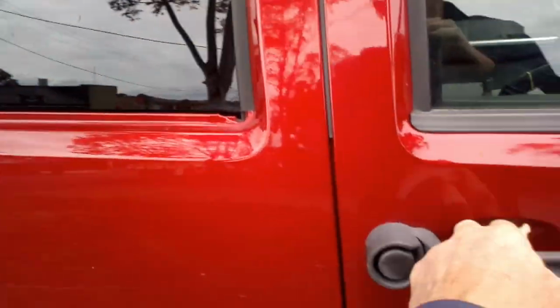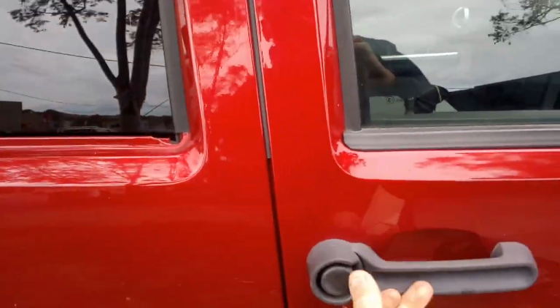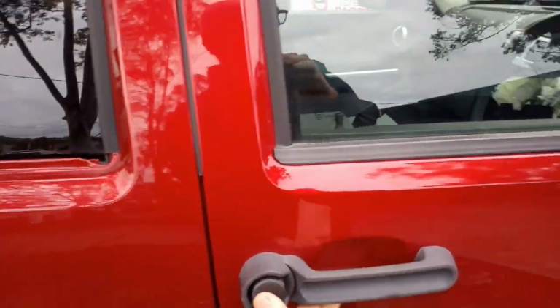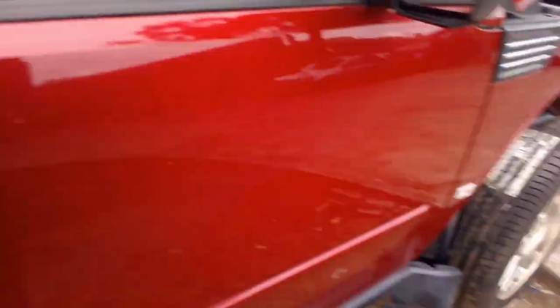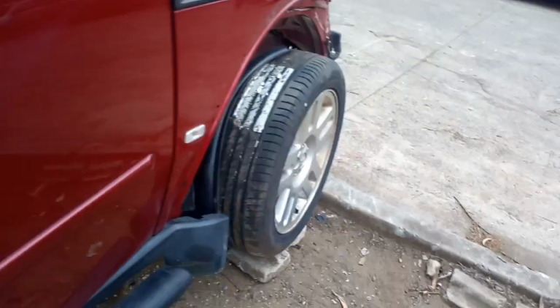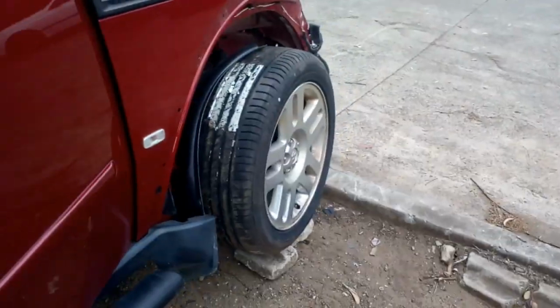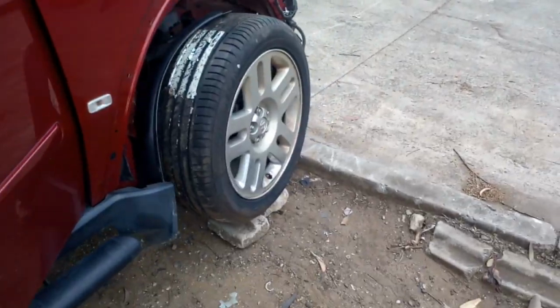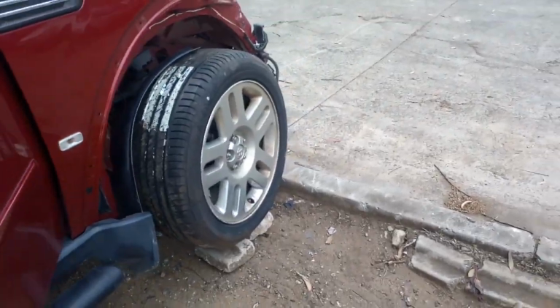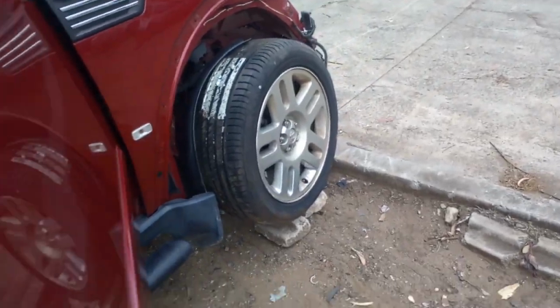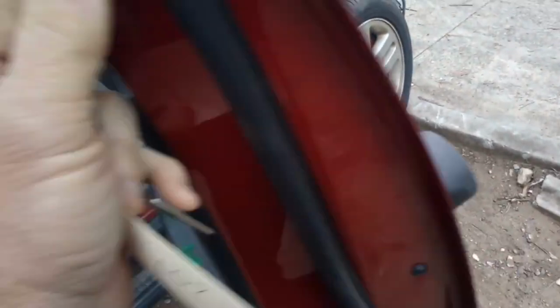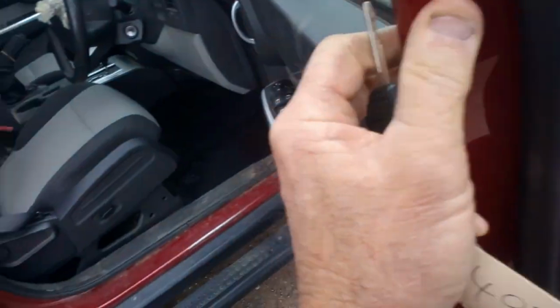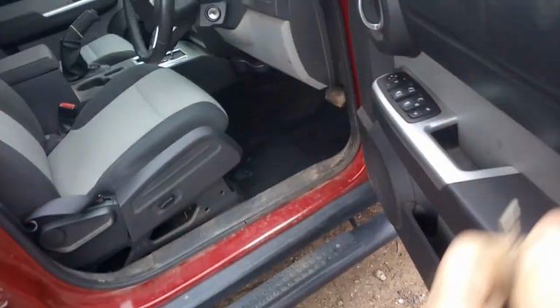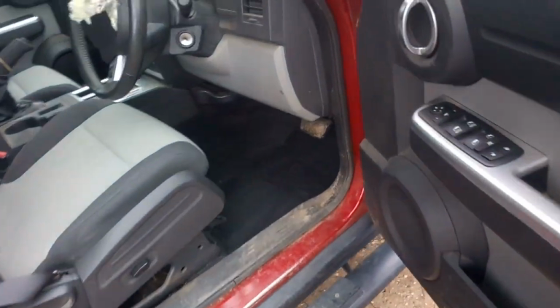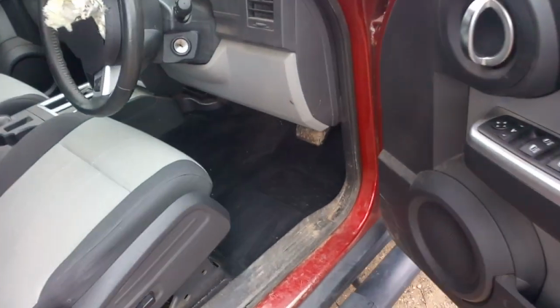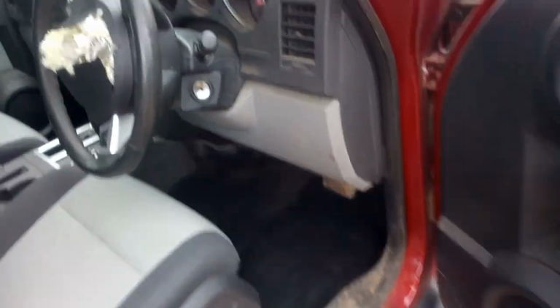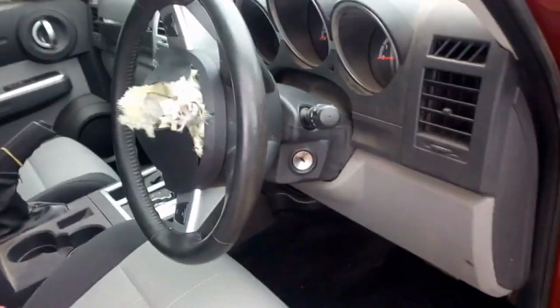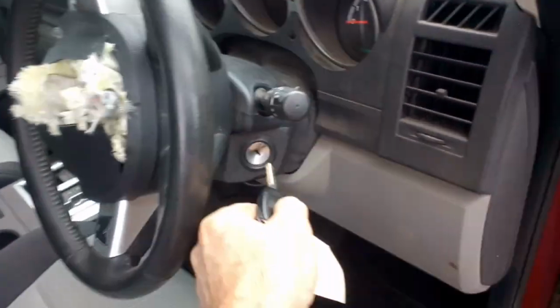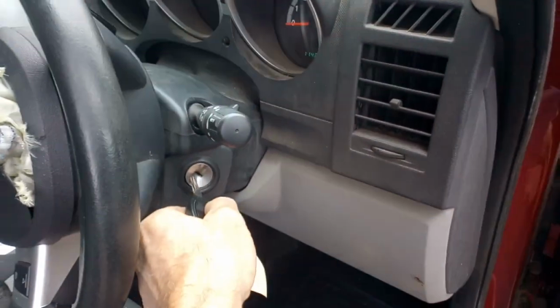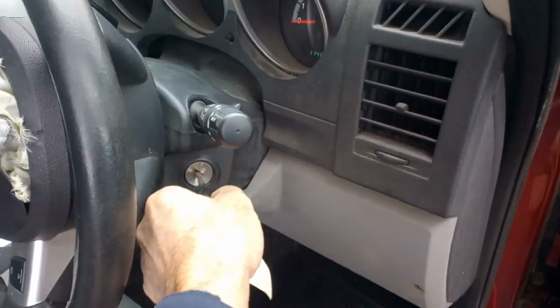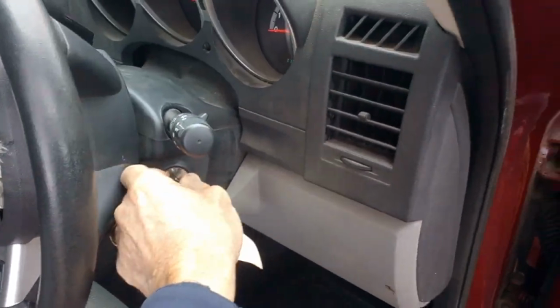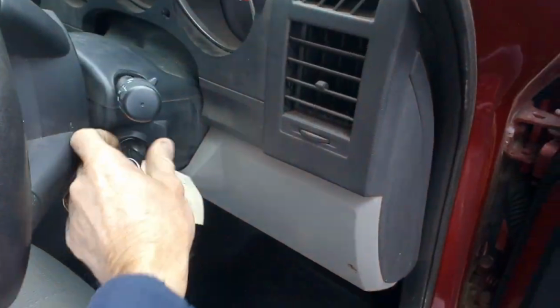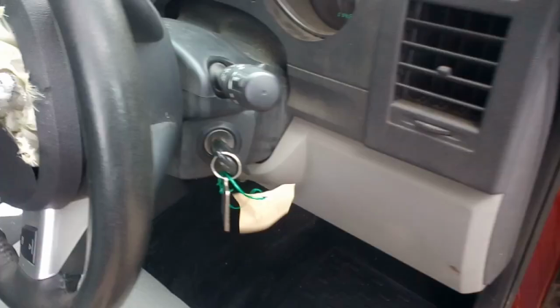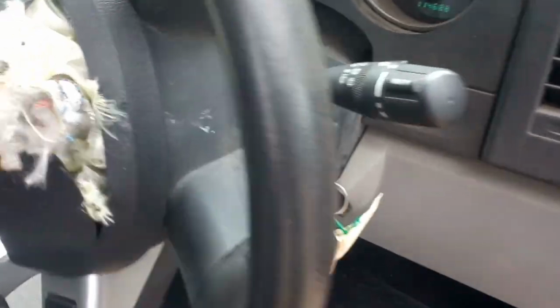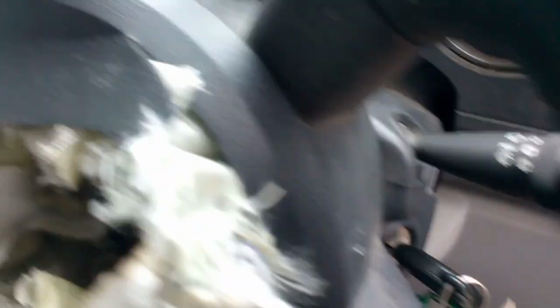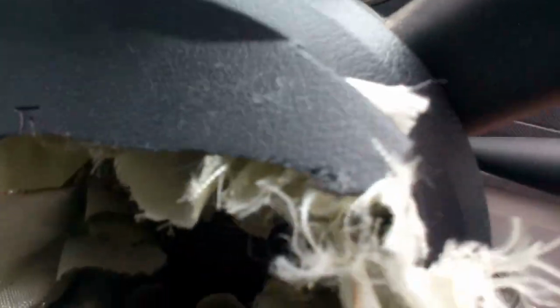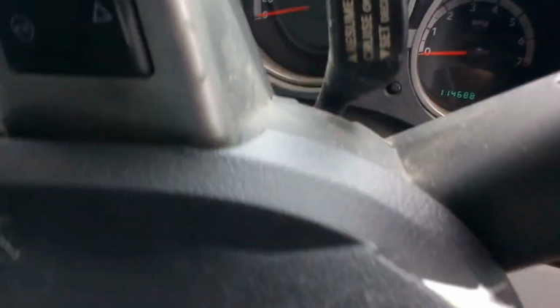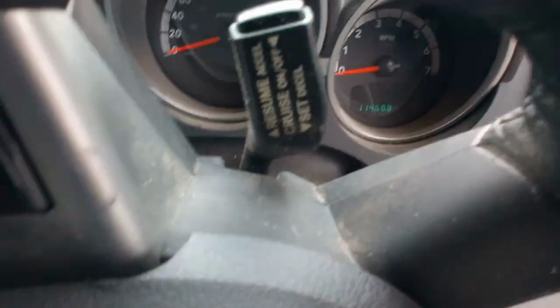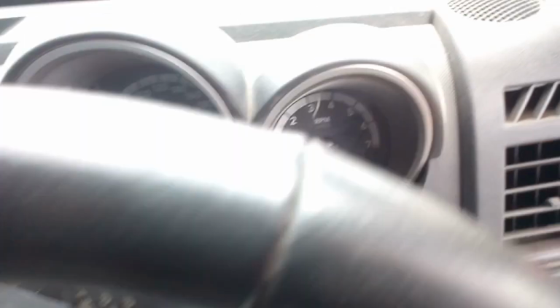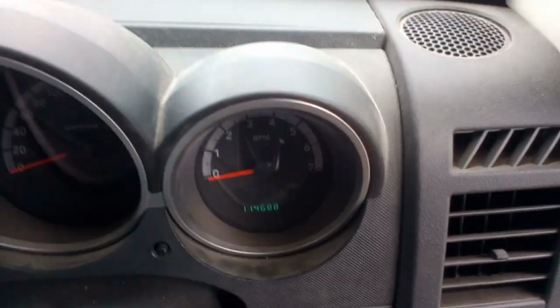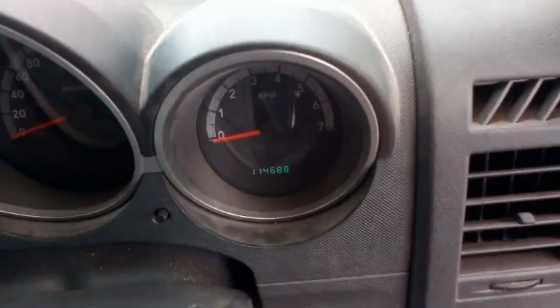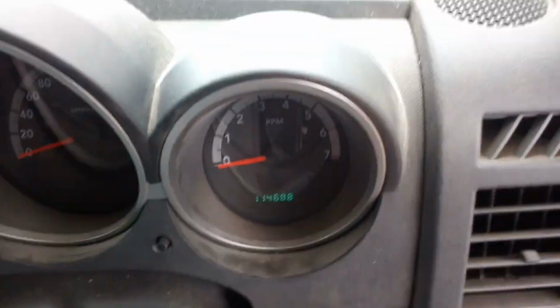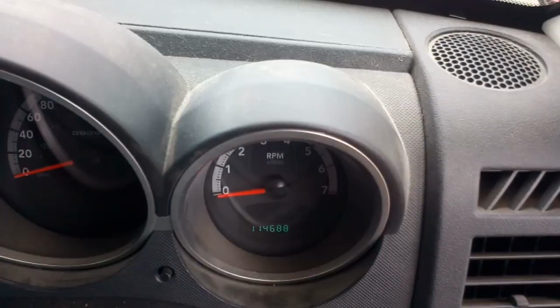20 inch wheels on it too, but there's only three good ones unfortunately. We're at 114,000 kilometres.